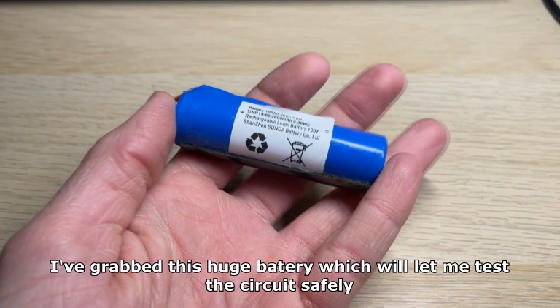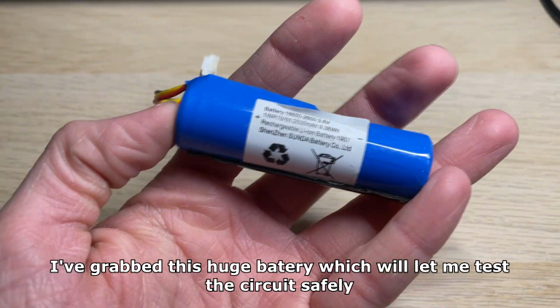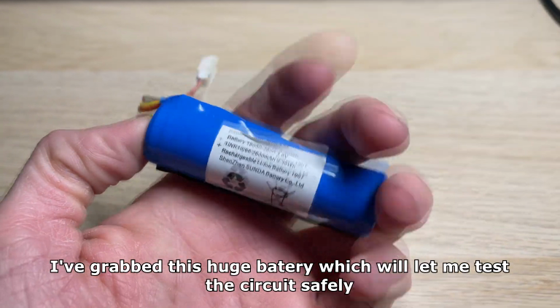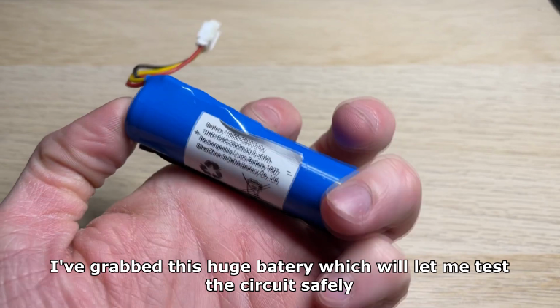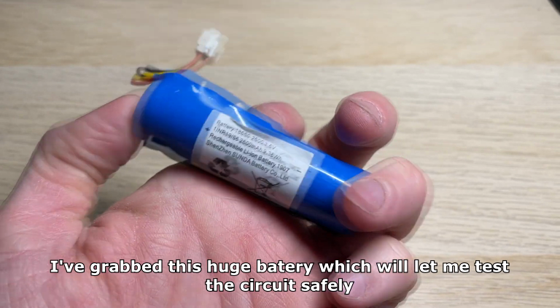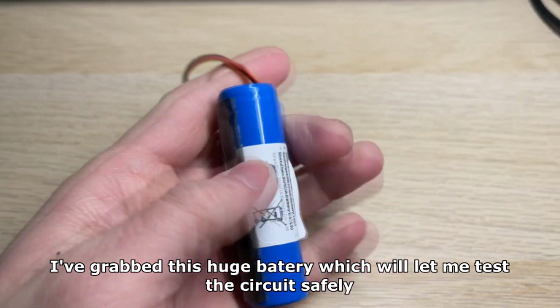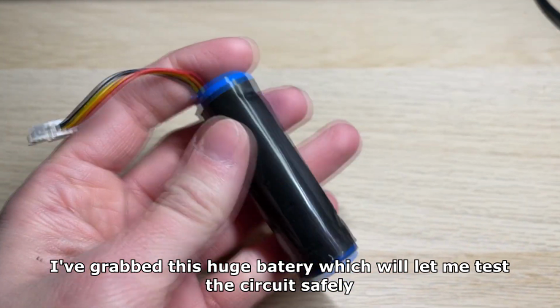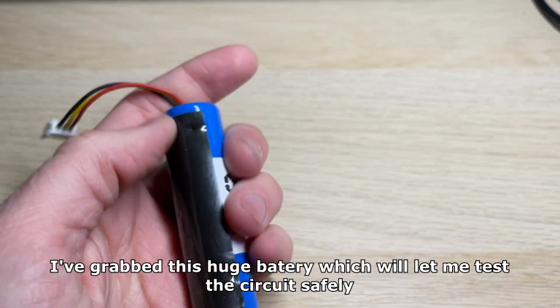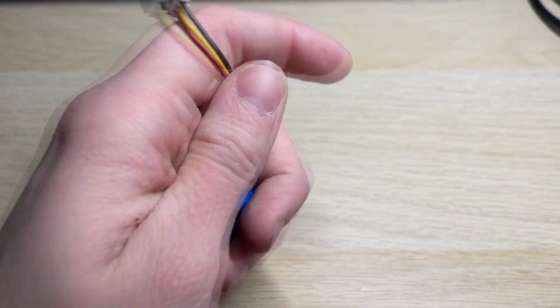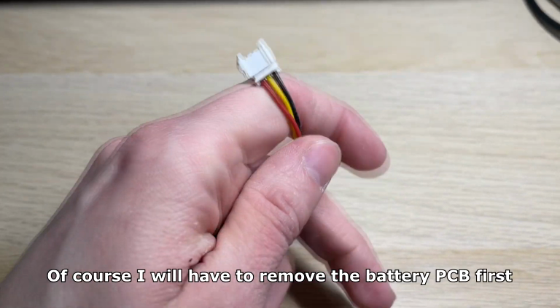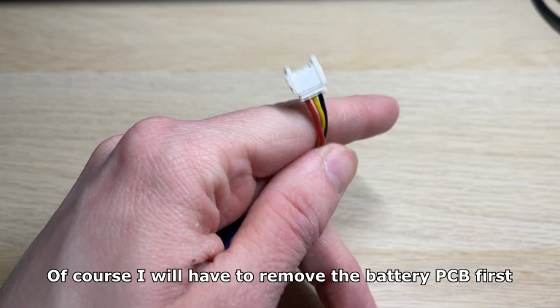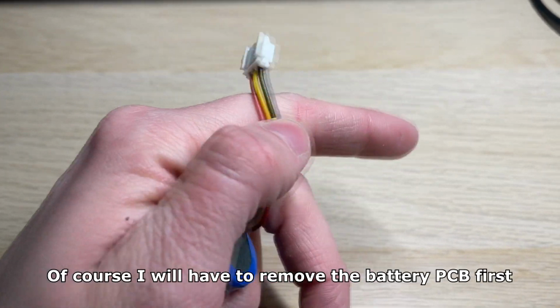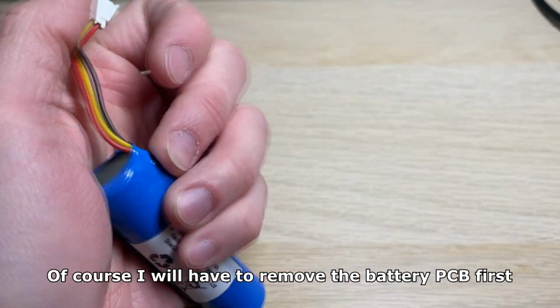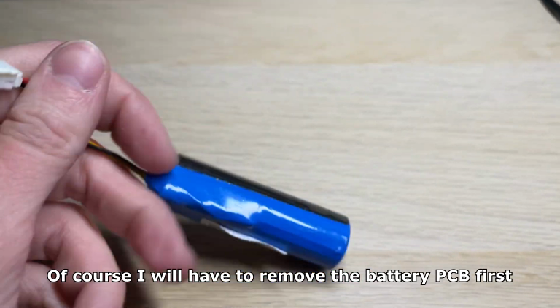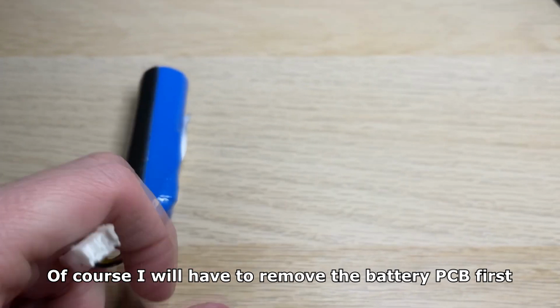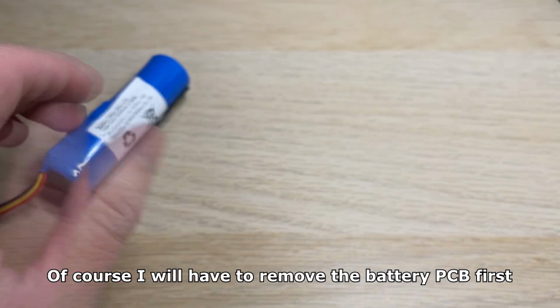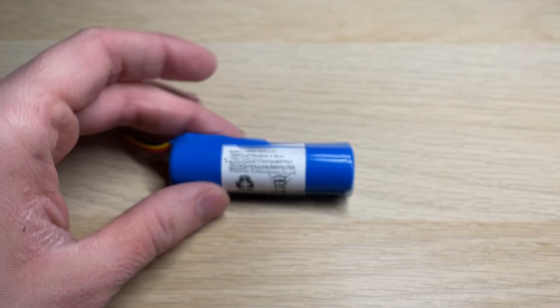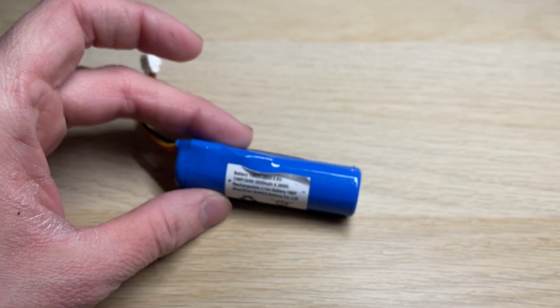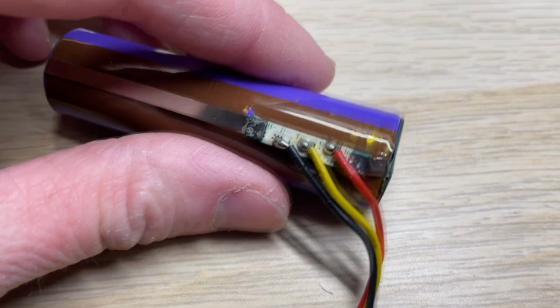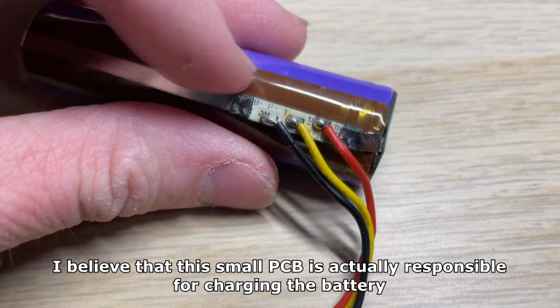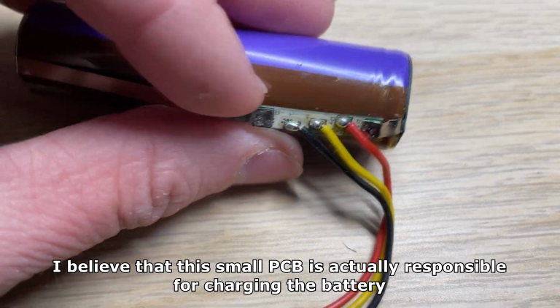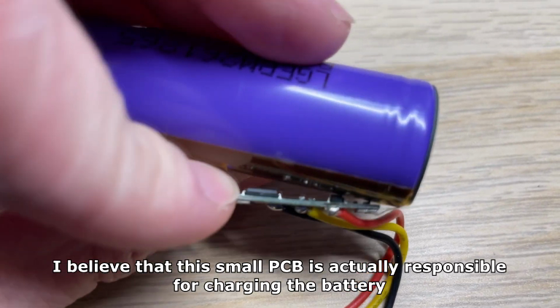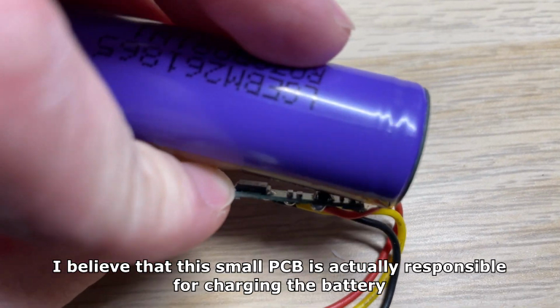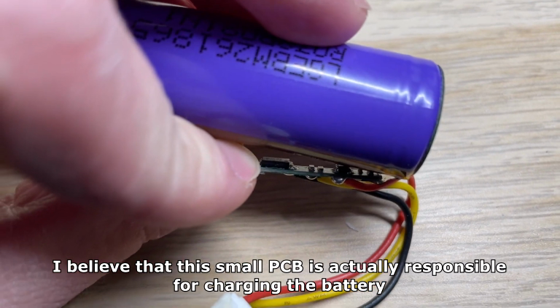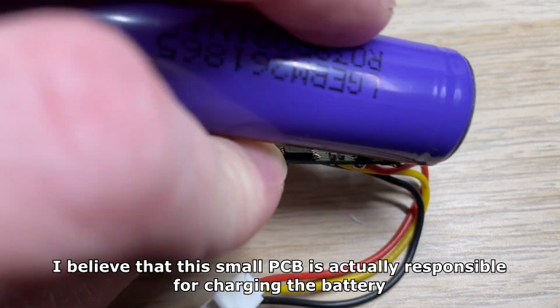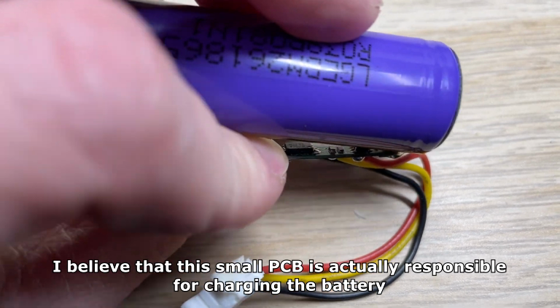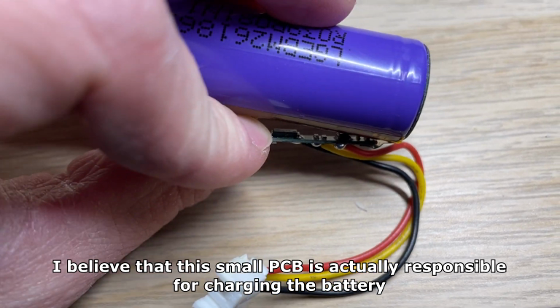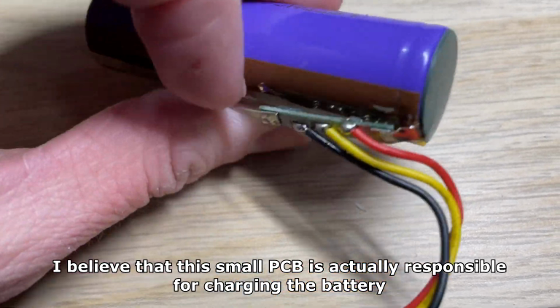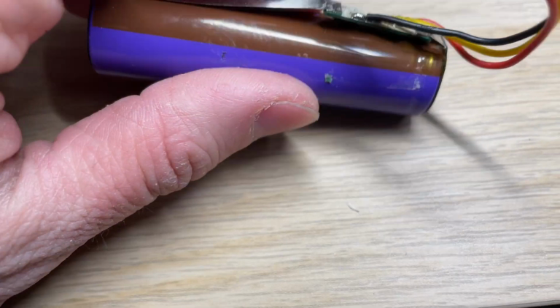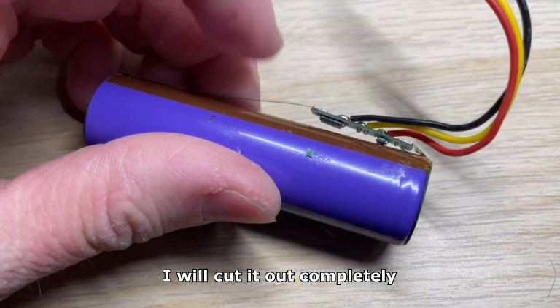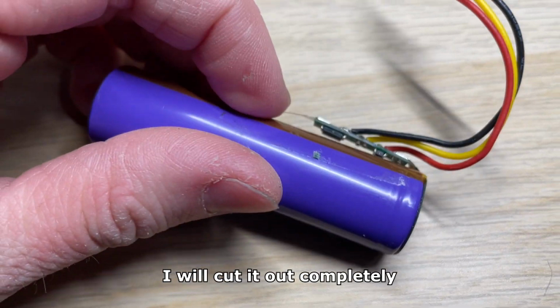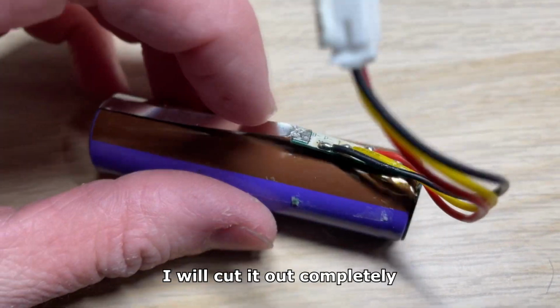I've grabbed this huge battery which will let me test the circuit safely. Of course I will have to remove the battery PCB first. I believe that this small PCB is actually responsible for charging the battery, so I will cut it out completely.